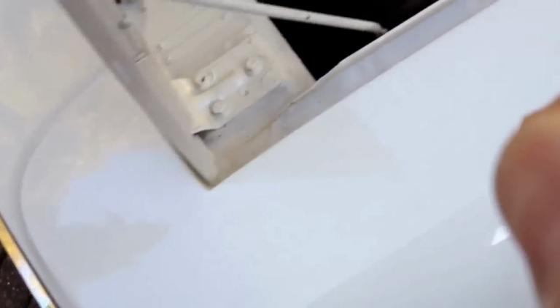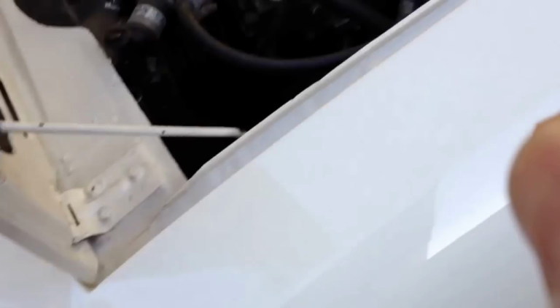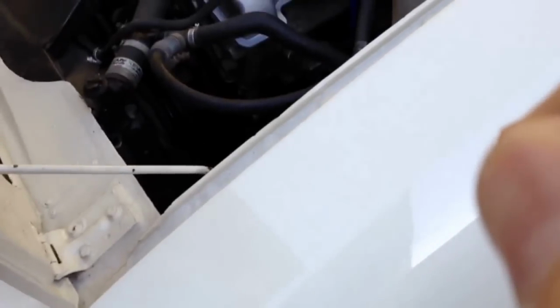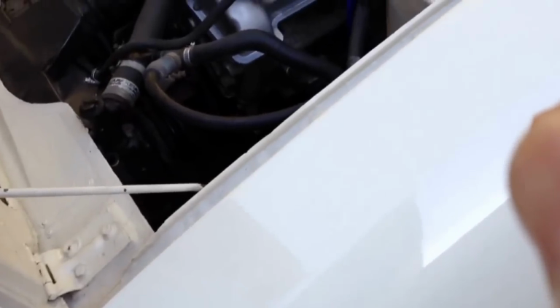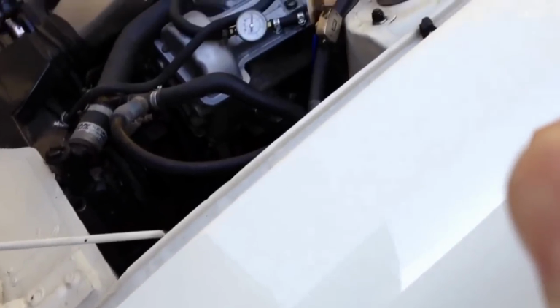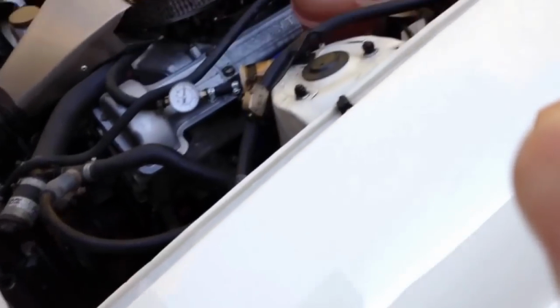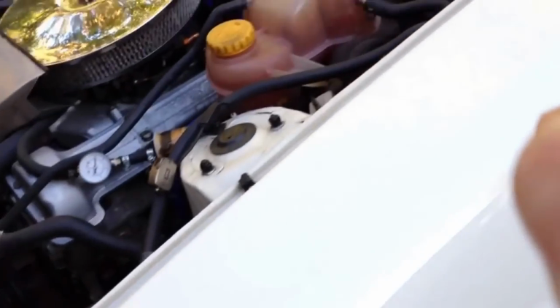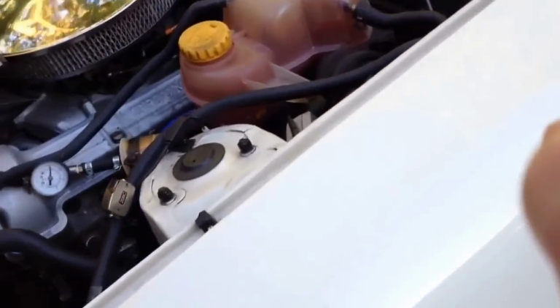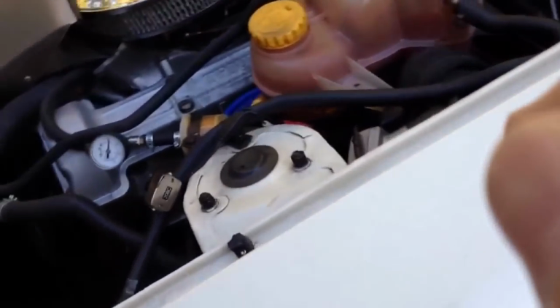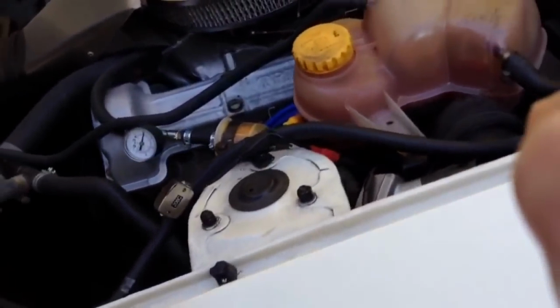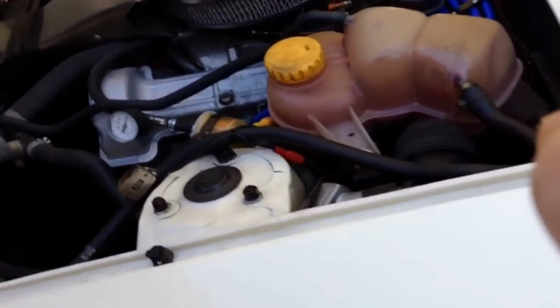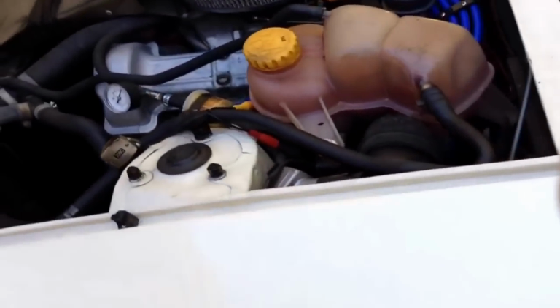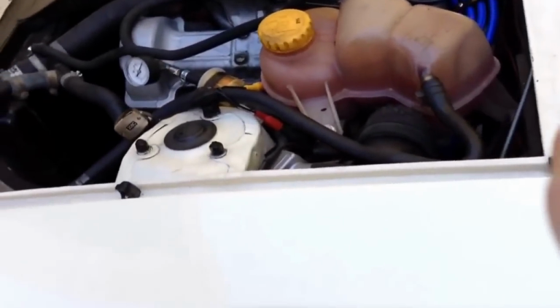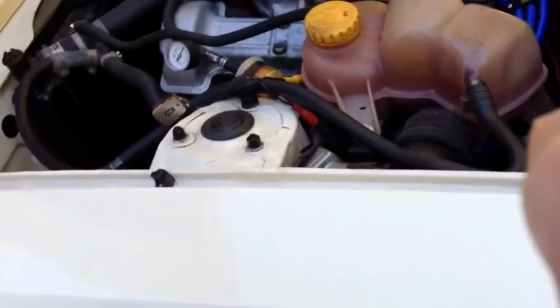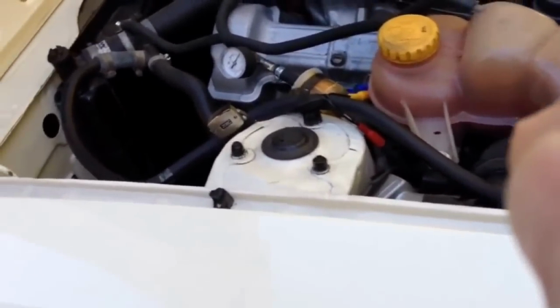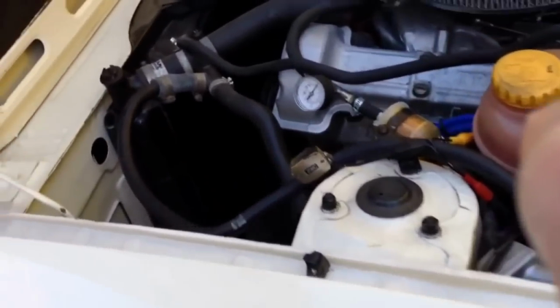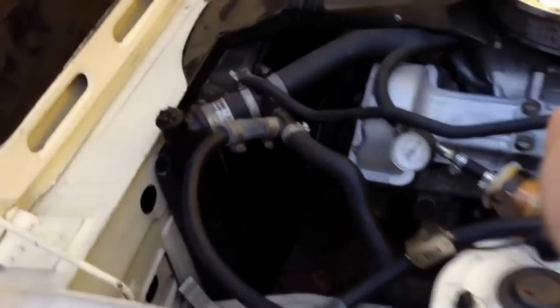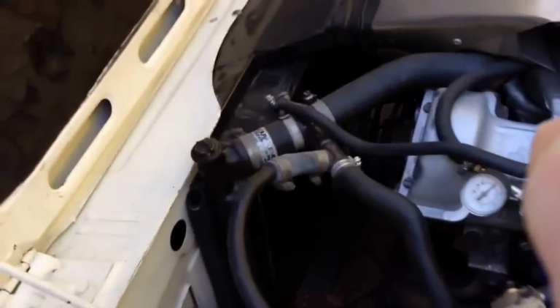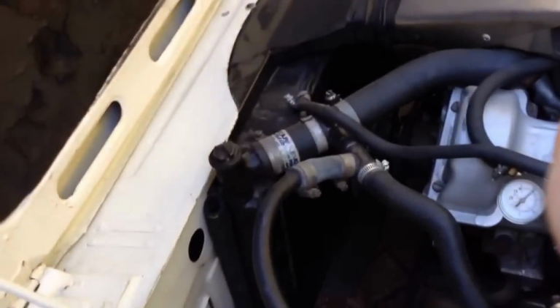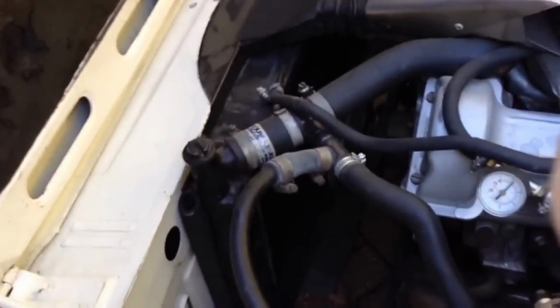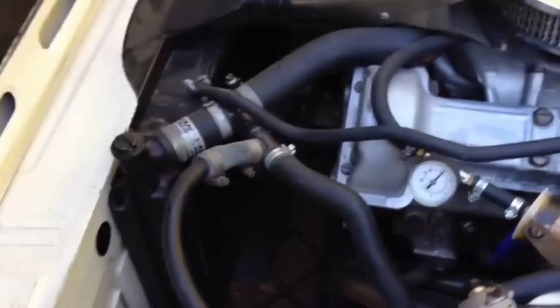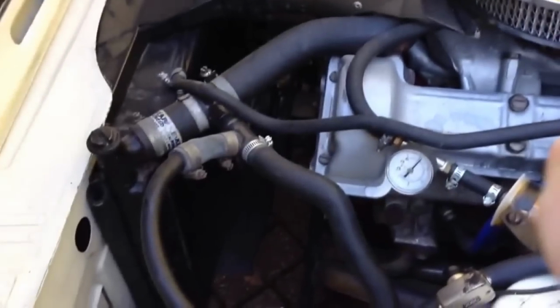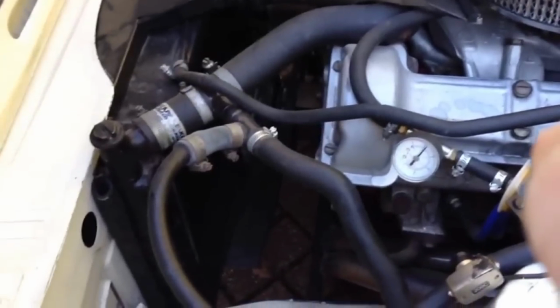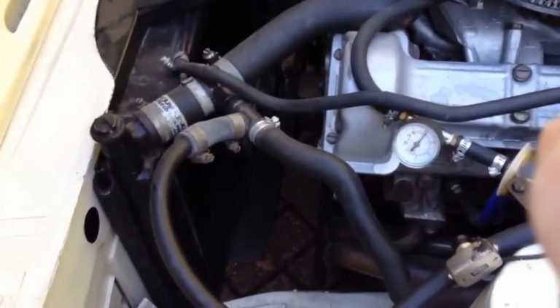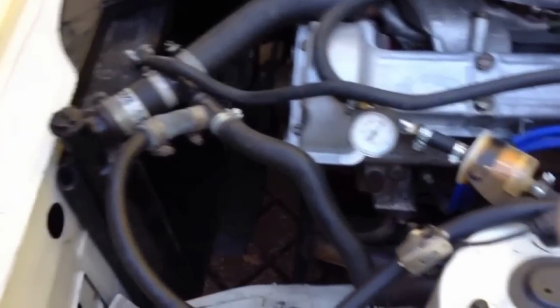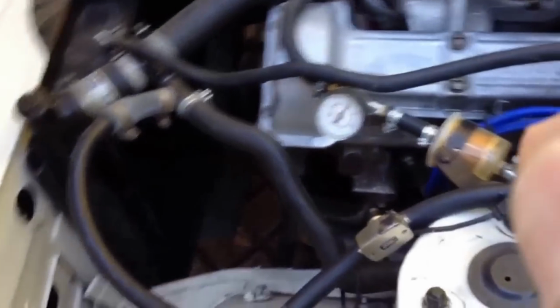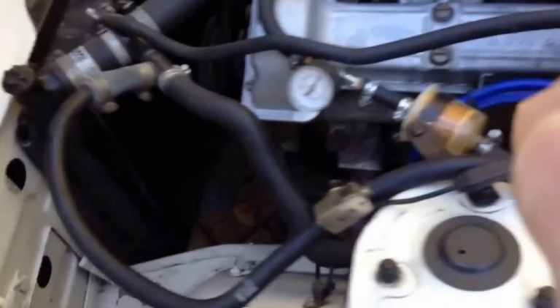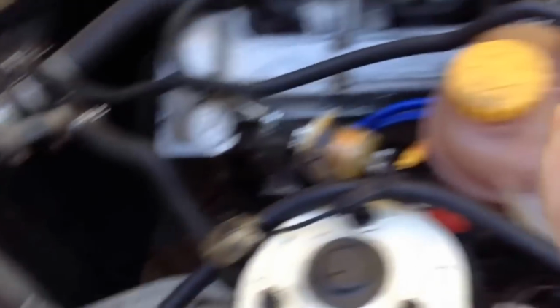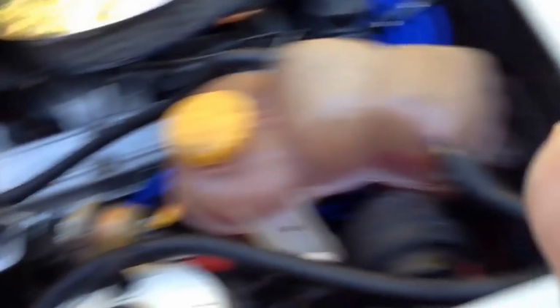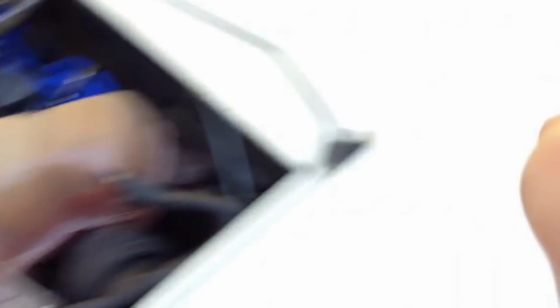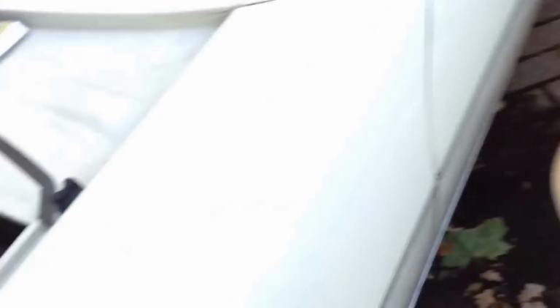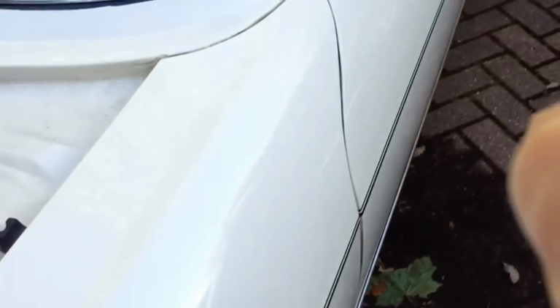So those are some of the simple modifications I've done on my car. A lot of people have done similar modifications — some more, some less.